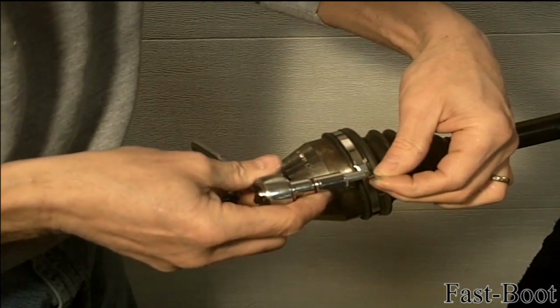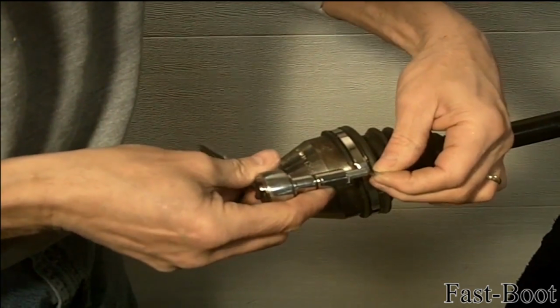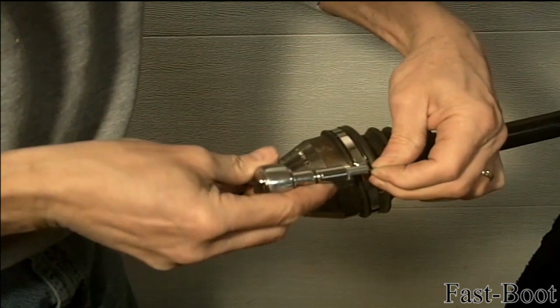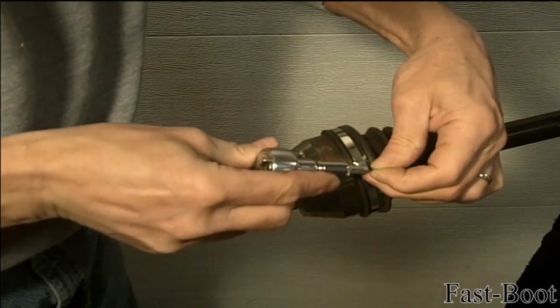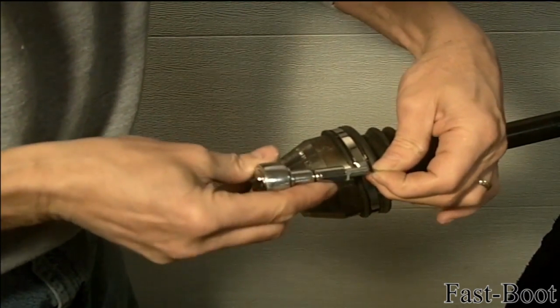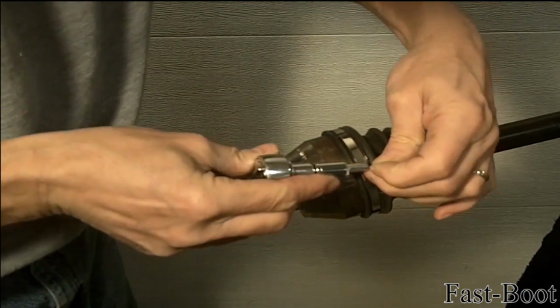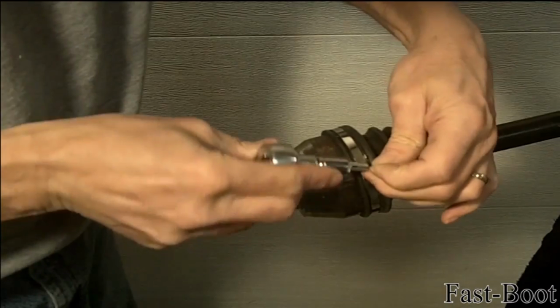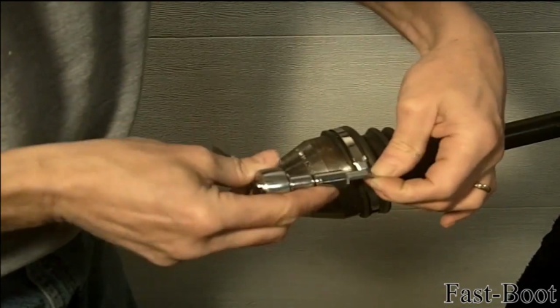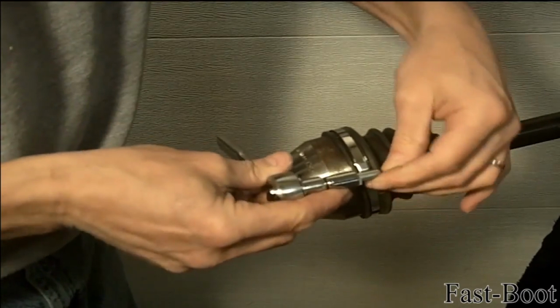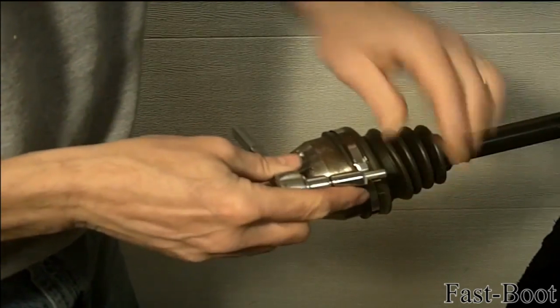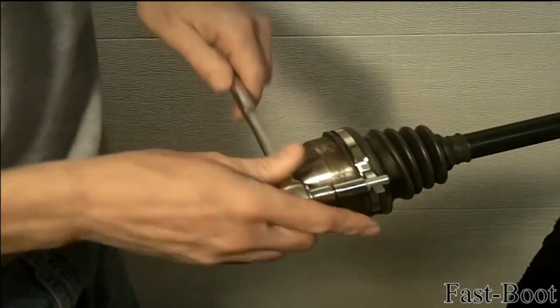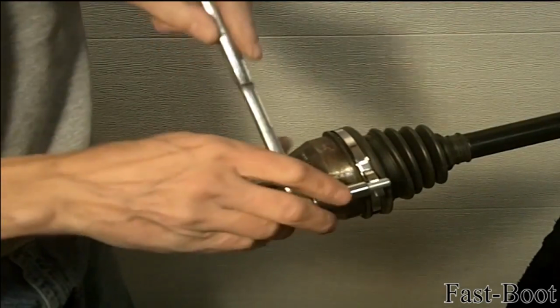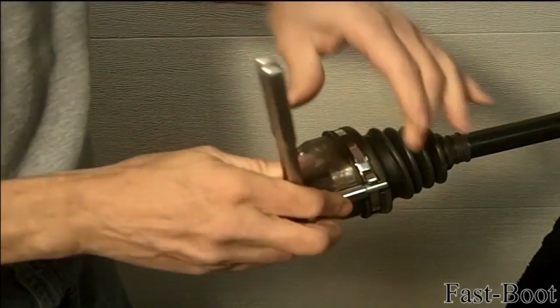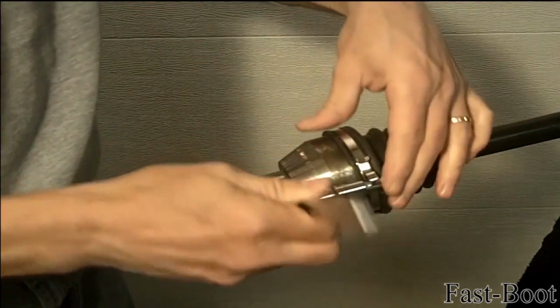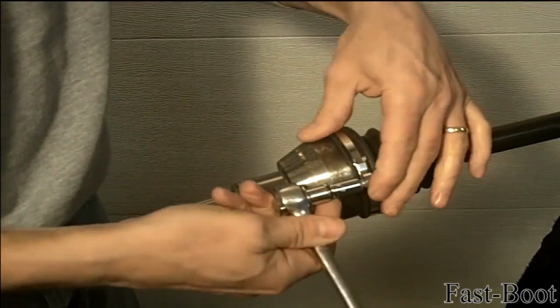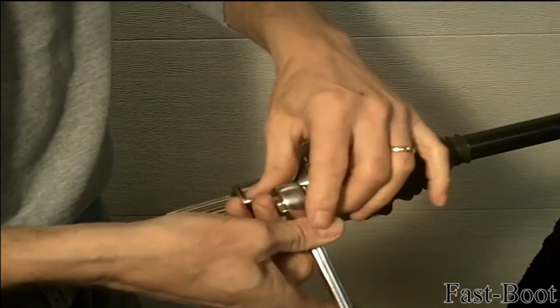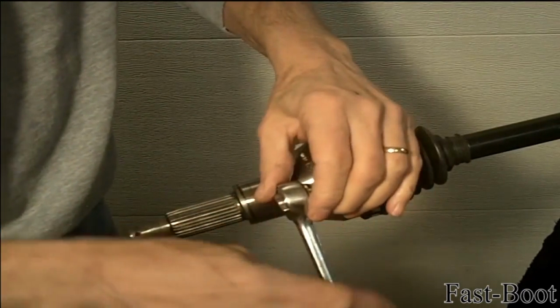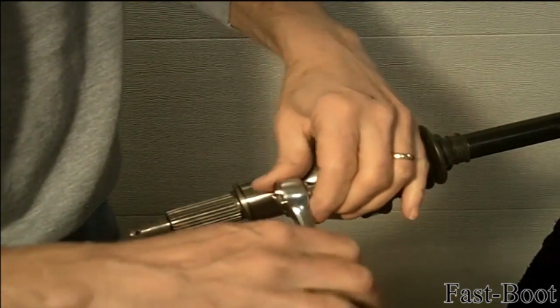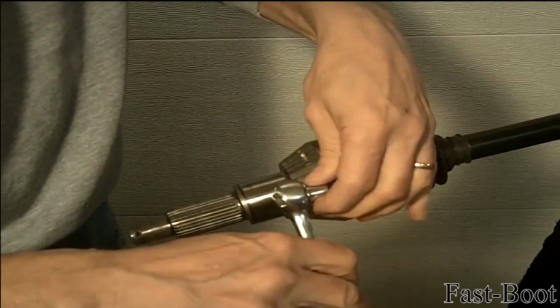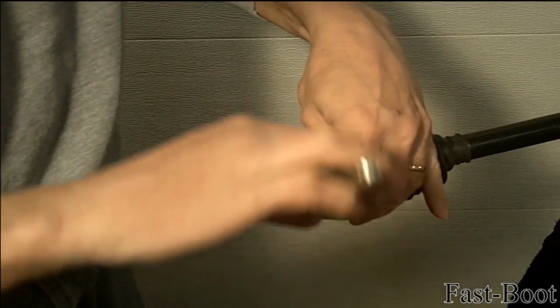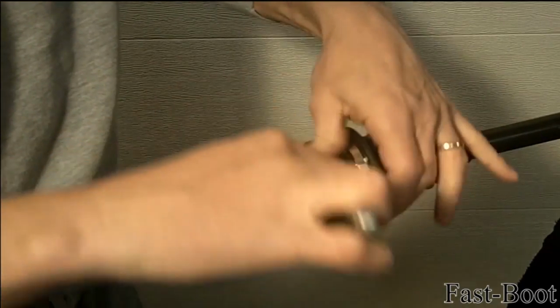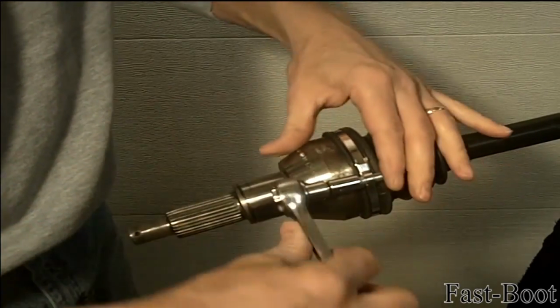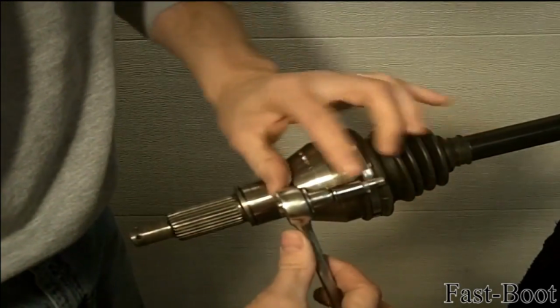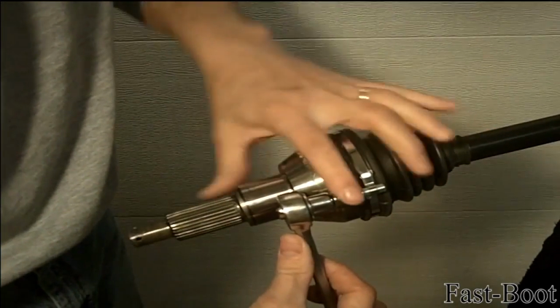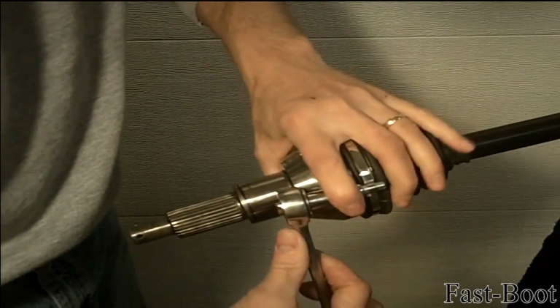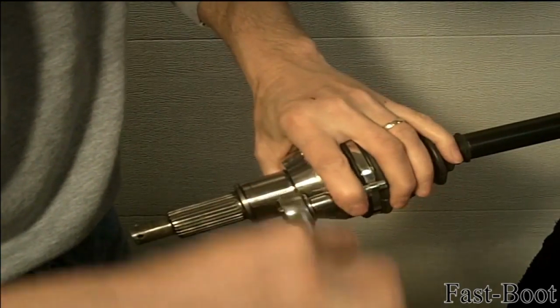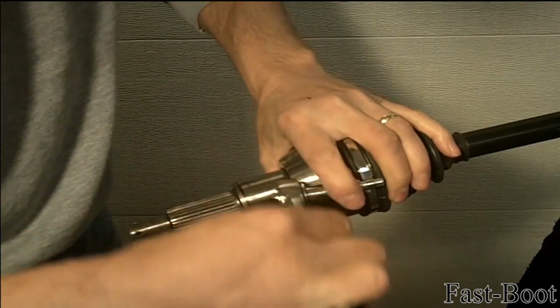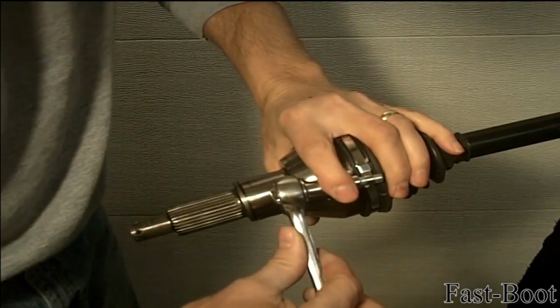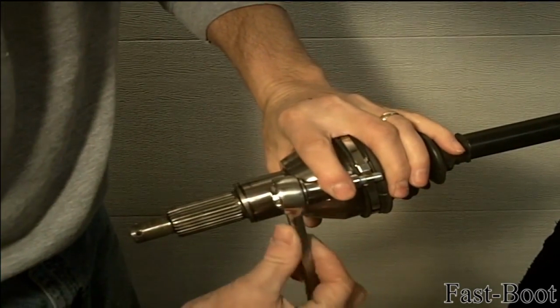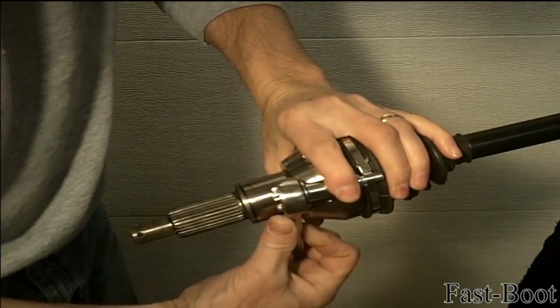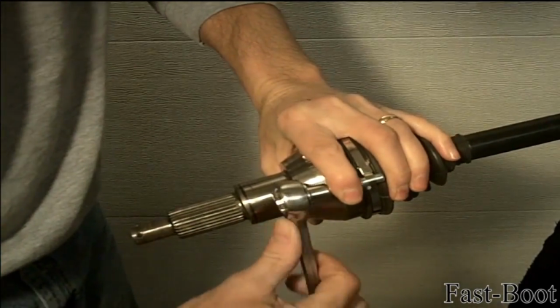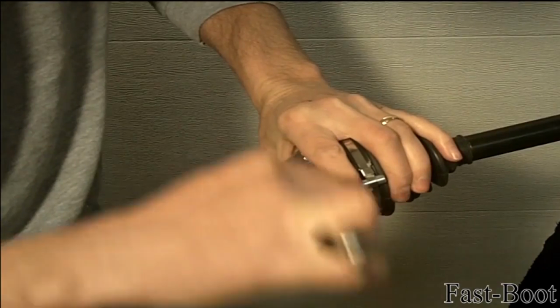Using the ratchet, it is important to wind the clamp down and under until the clamp is properly tensioned. A properly tensioned clamp is tight enough so the boot will not turn on the joint, but not so tight that the clamp cuts into the rubber.